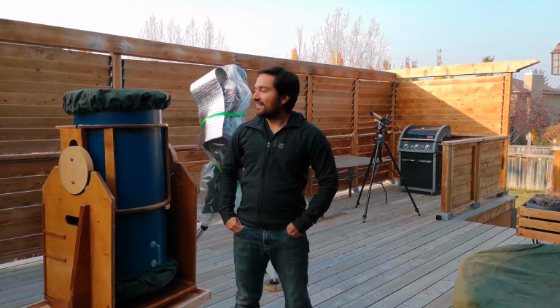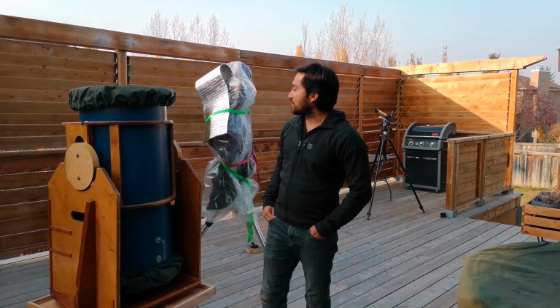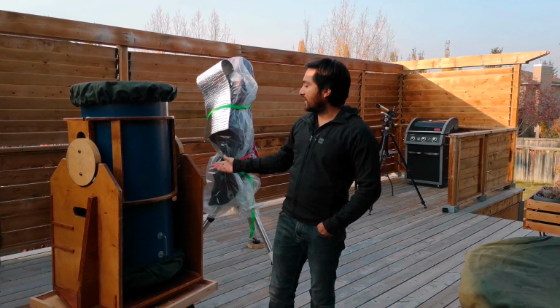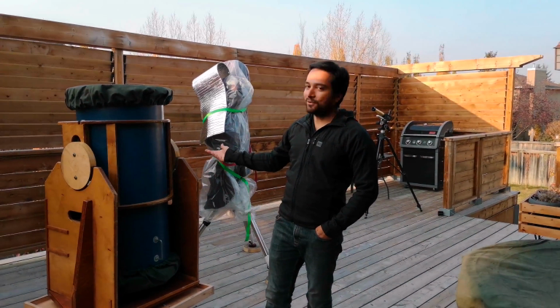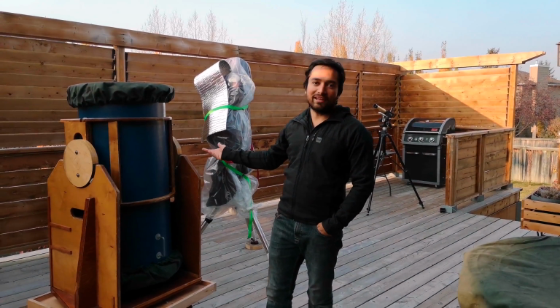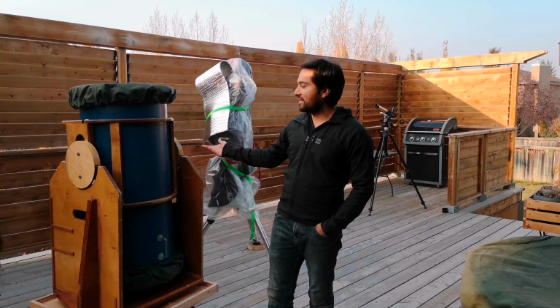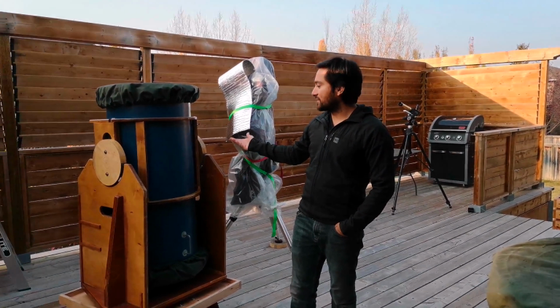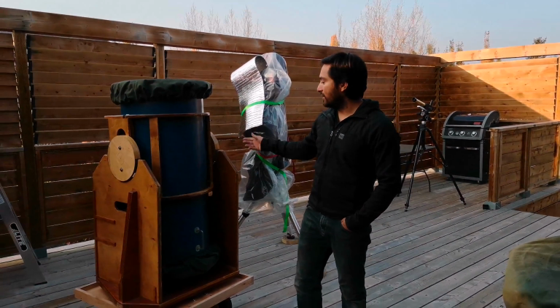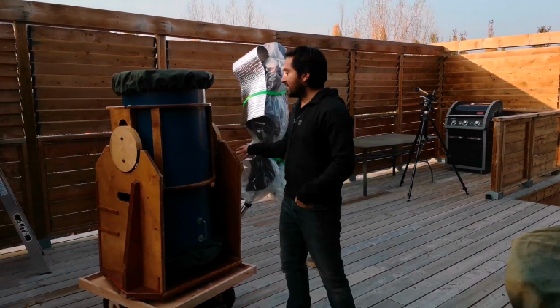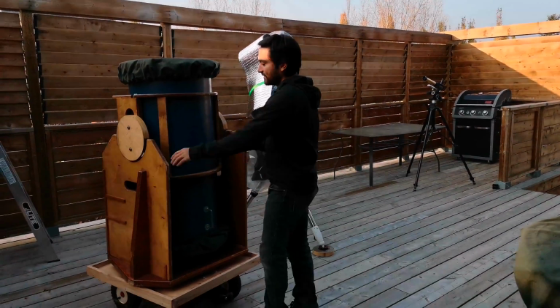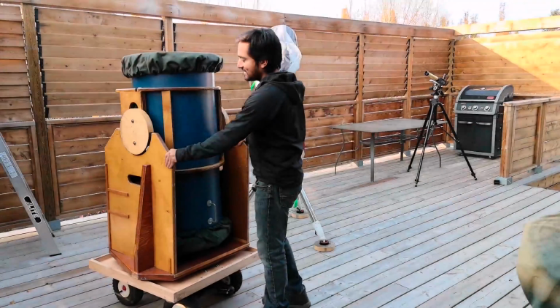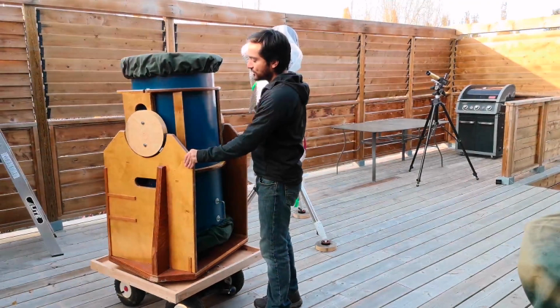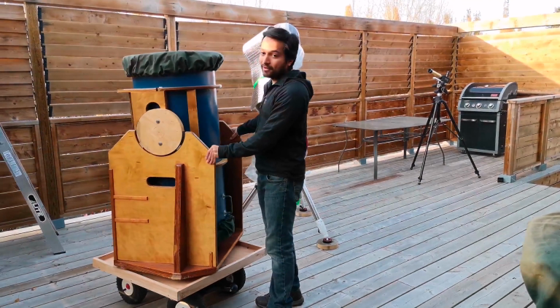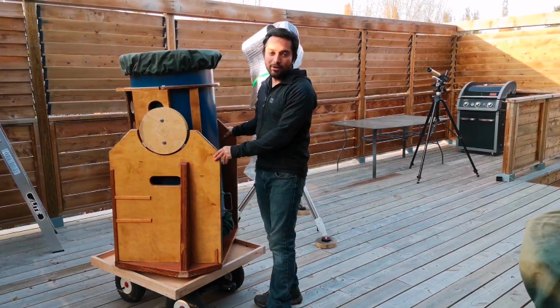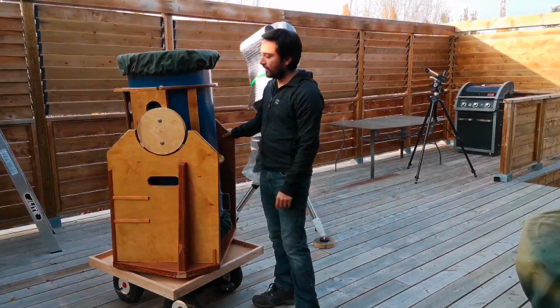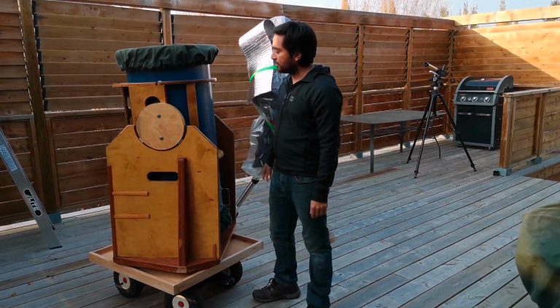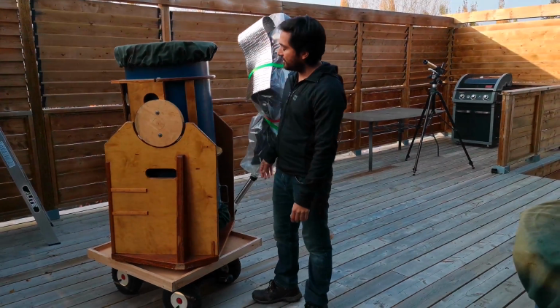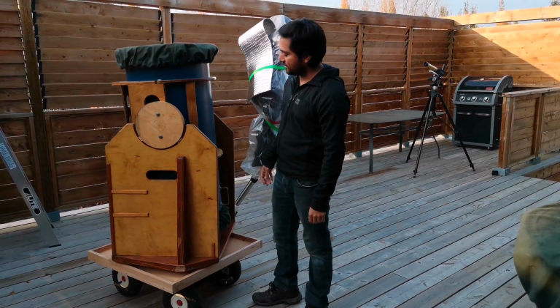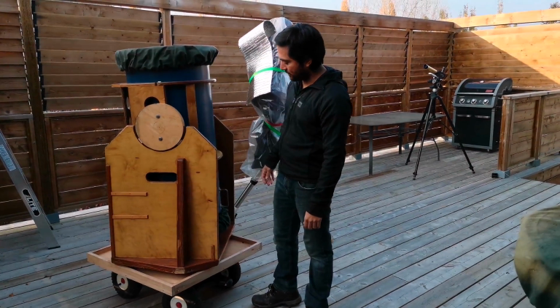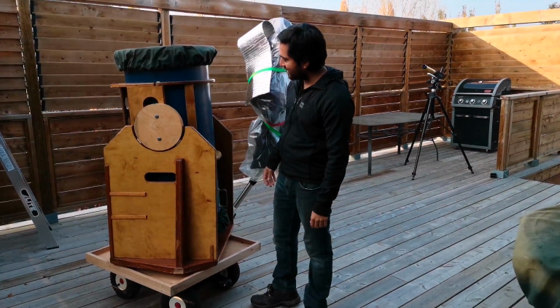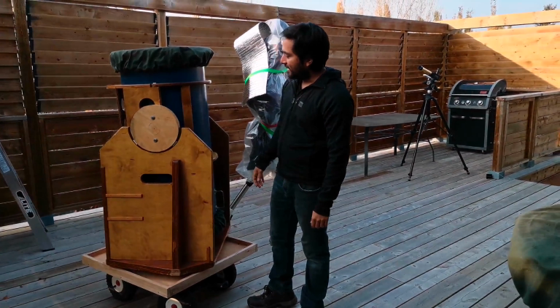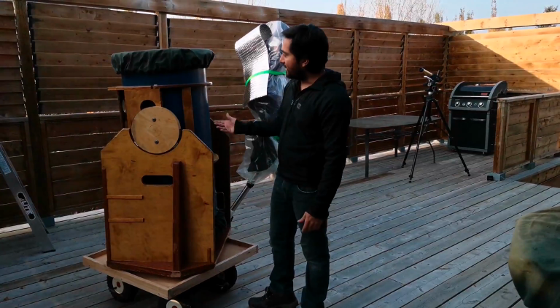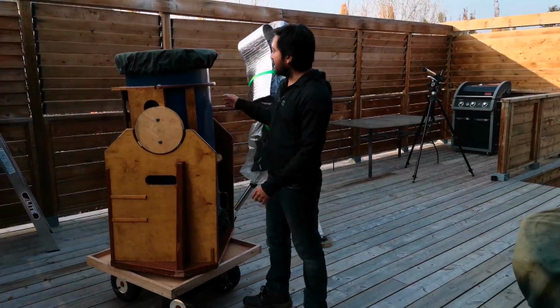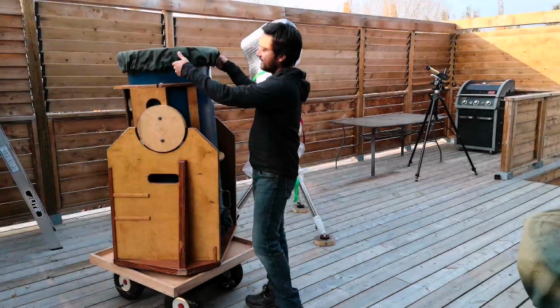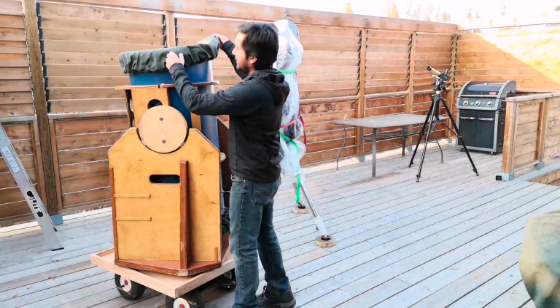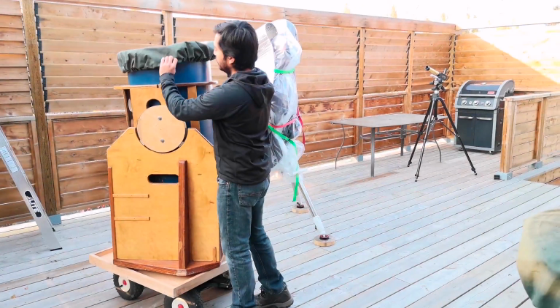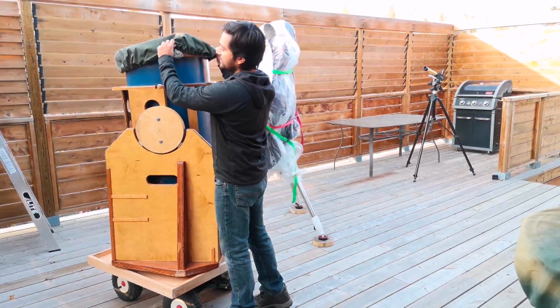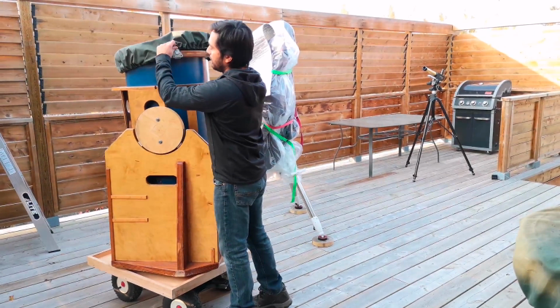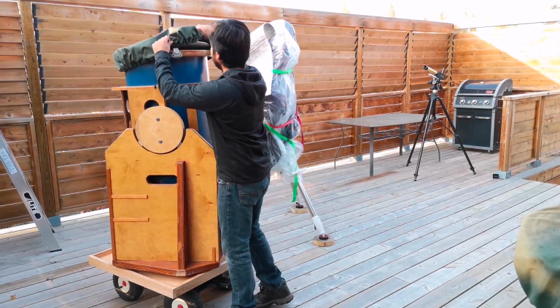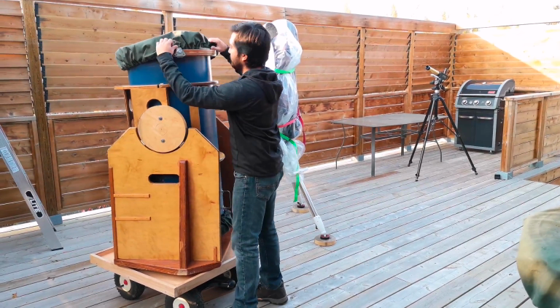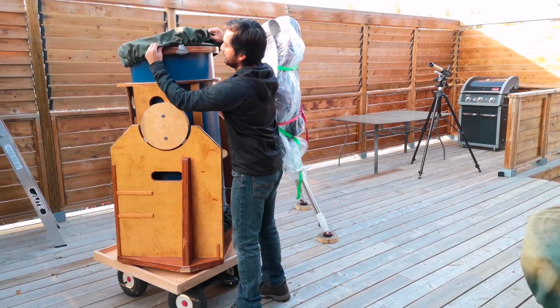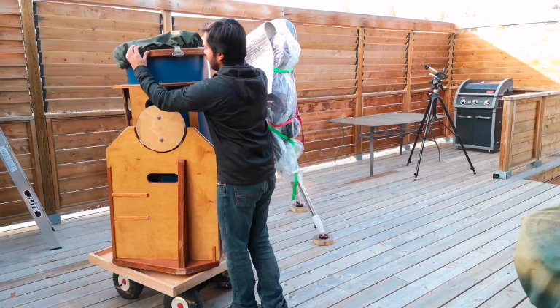Hey guys, so today I'm going to show you how I set up my new telescope. This is a 16 inch F5 Dobsonian with a Barry Arnold mirror — it's custom built. I always put these covers on it just to keep the dust out.